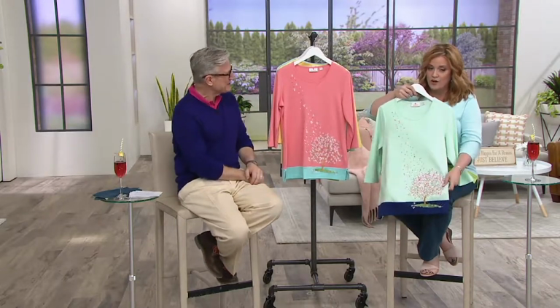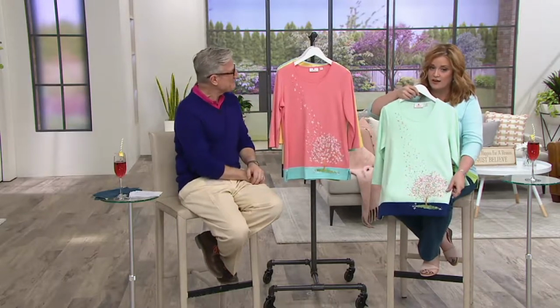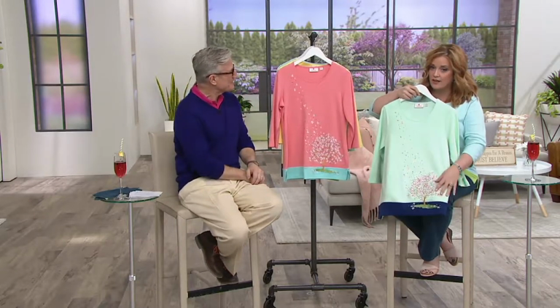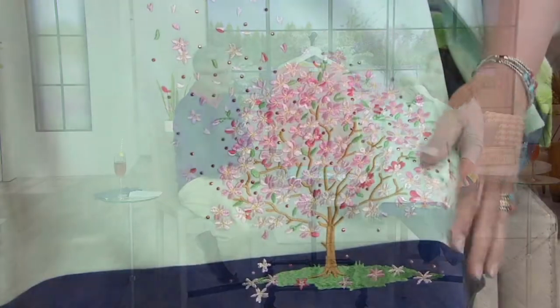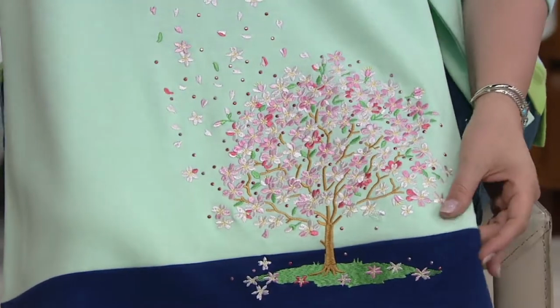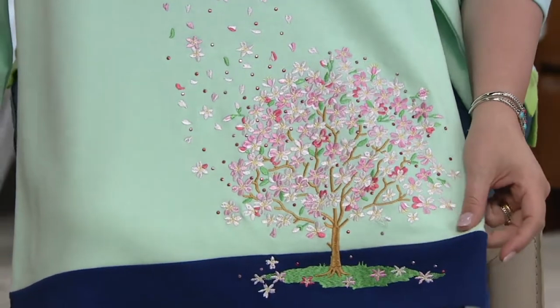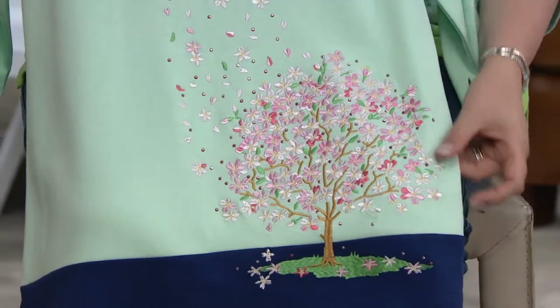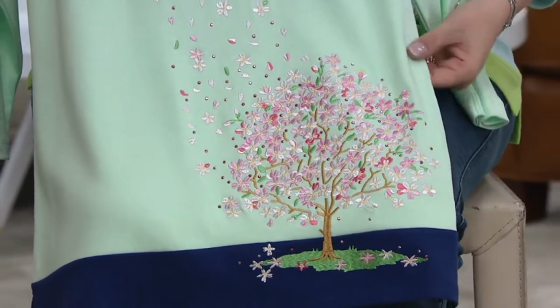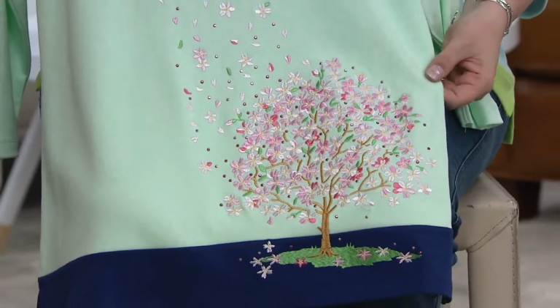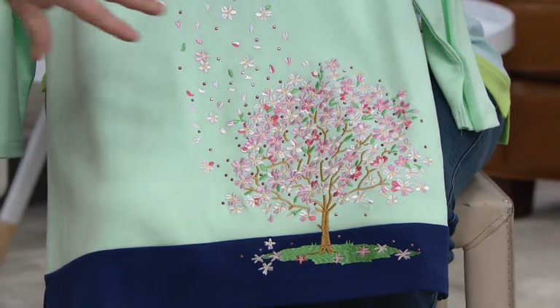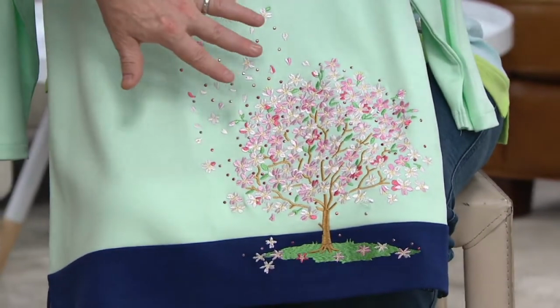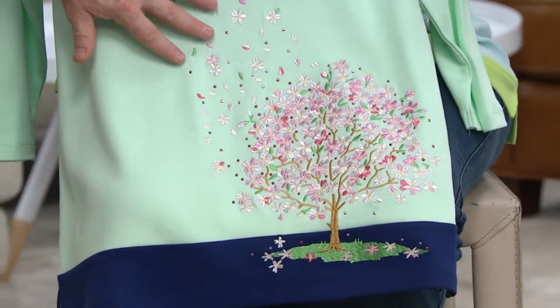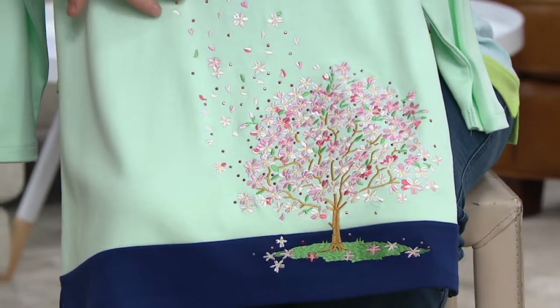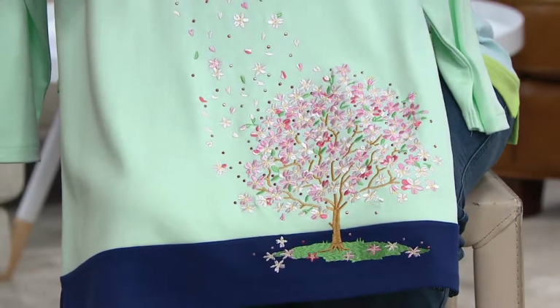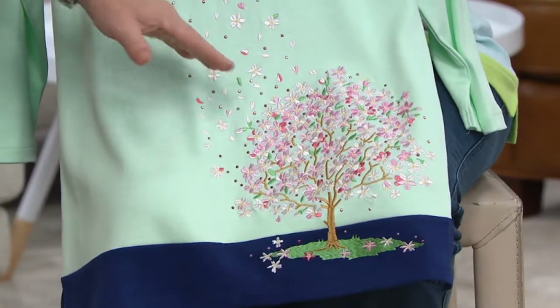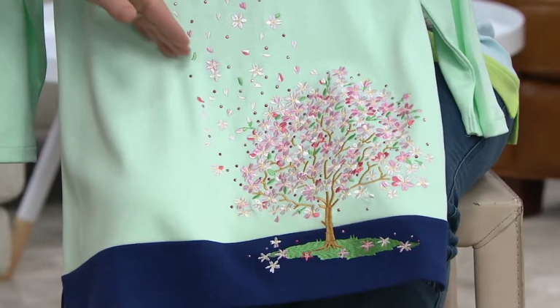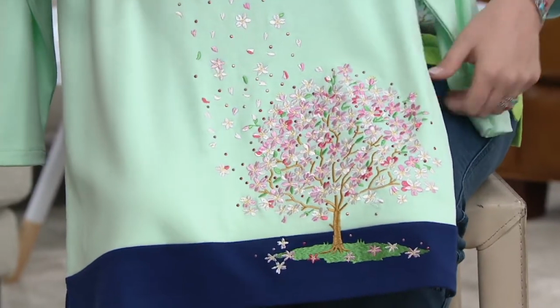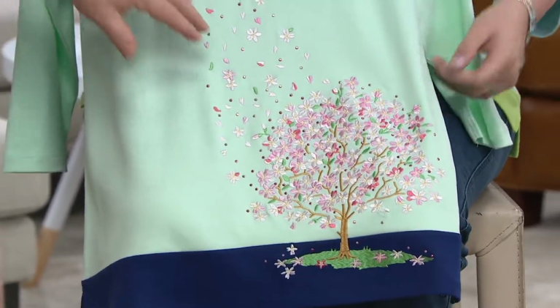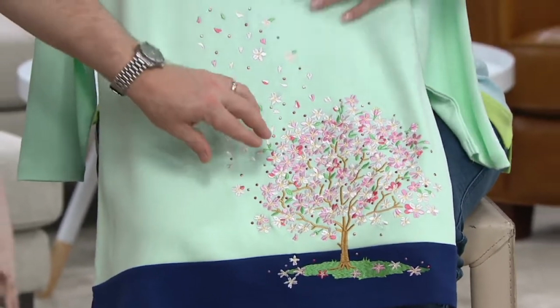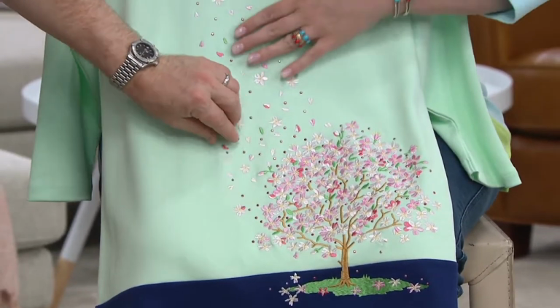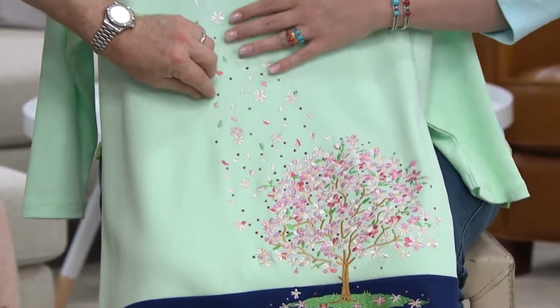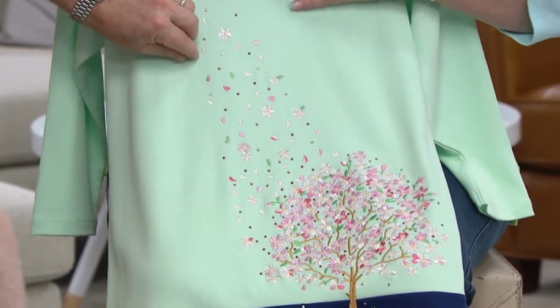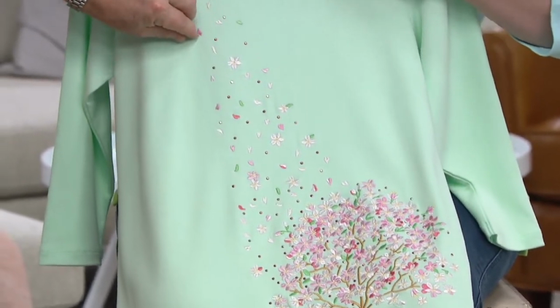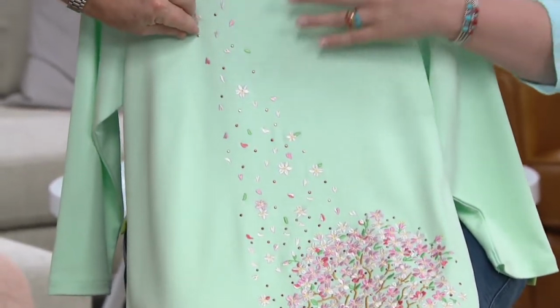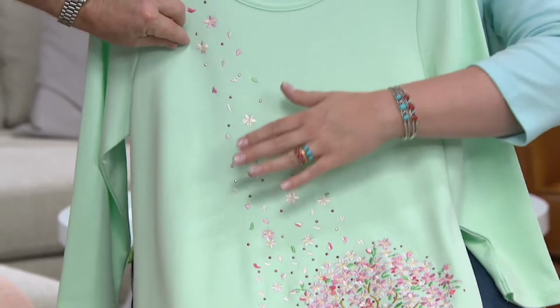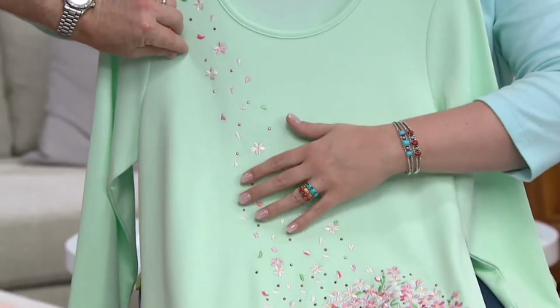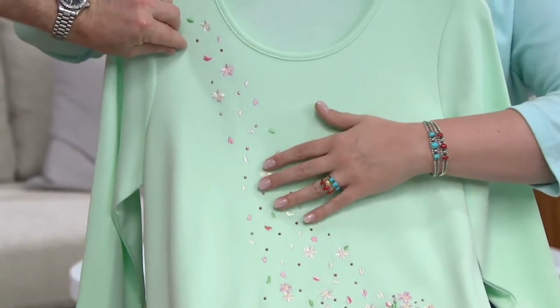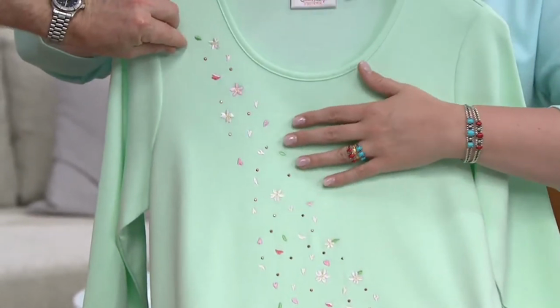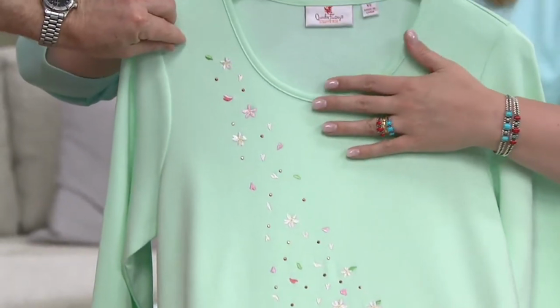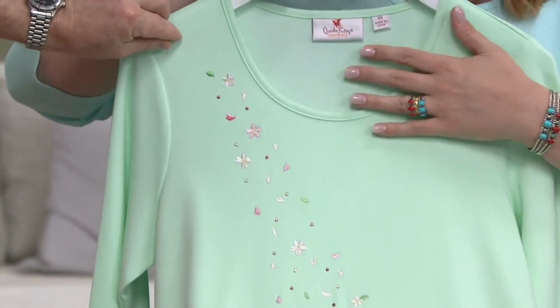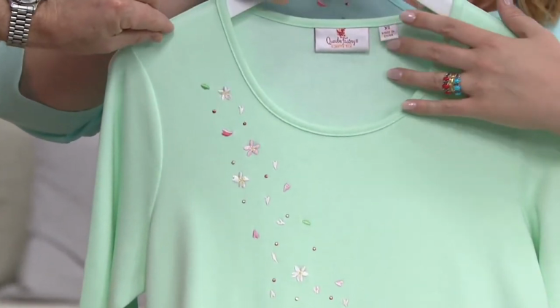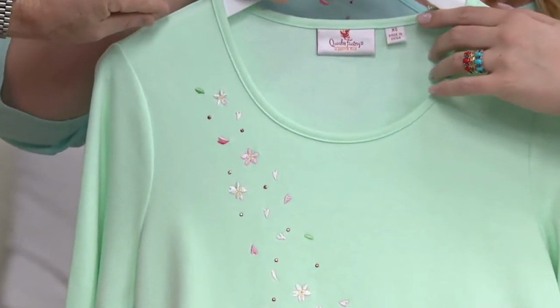We are now getting pretty busy, so if I could encourage you — if you want to pick up your size and color immediately, please go to qvc.com, use your mobile apps. I was joking with the crew before the show — by the way, you might have just gotten a little sneak peek at something that's coming up tonight on QVC2.